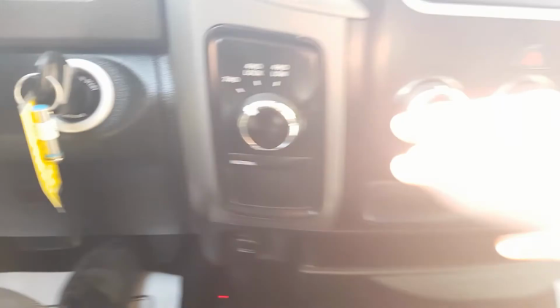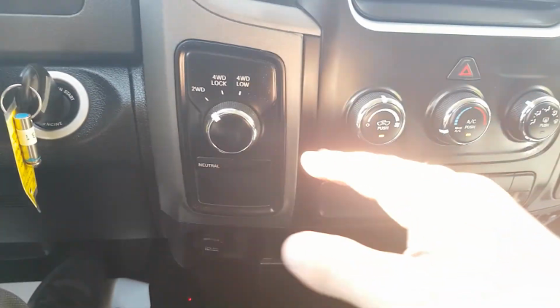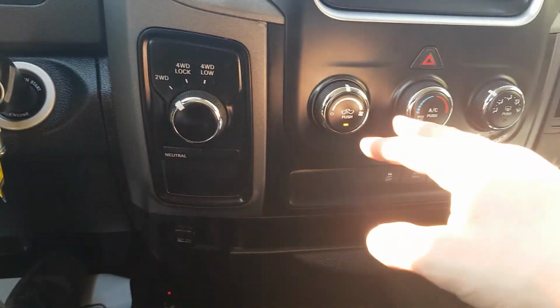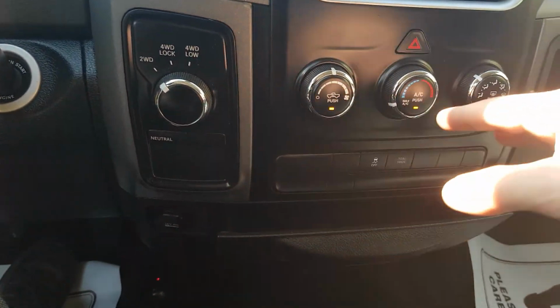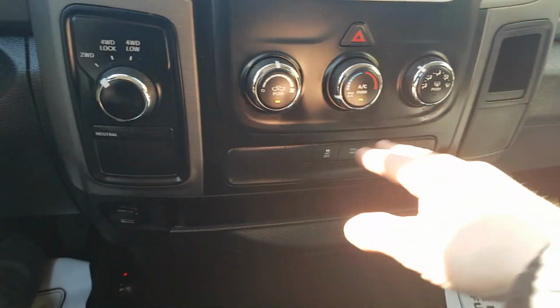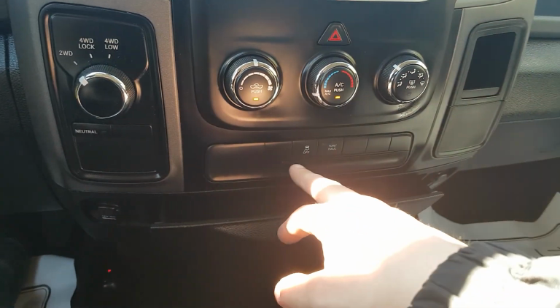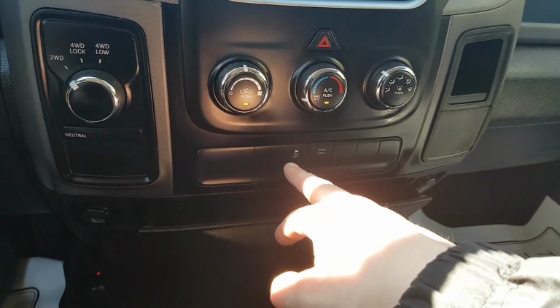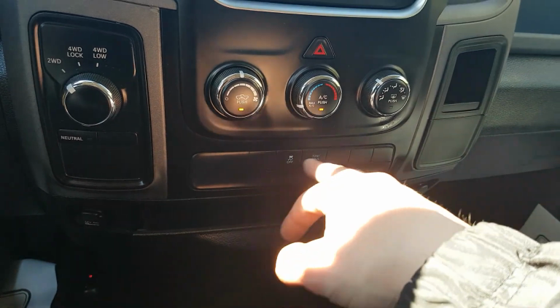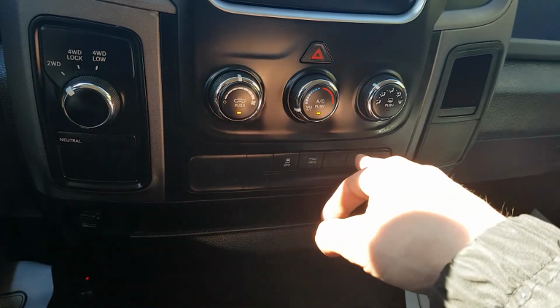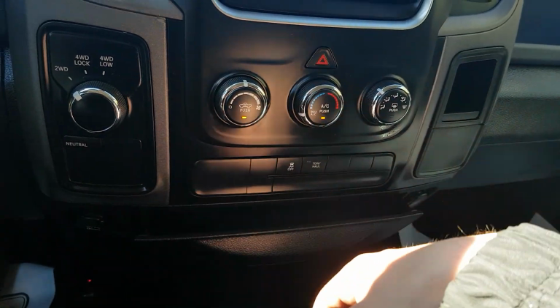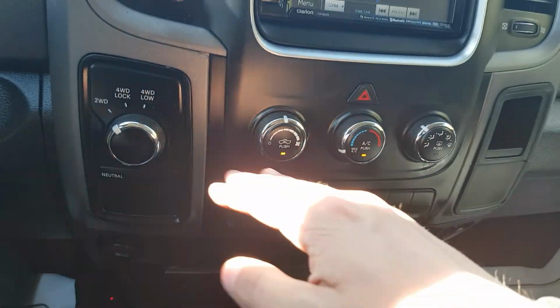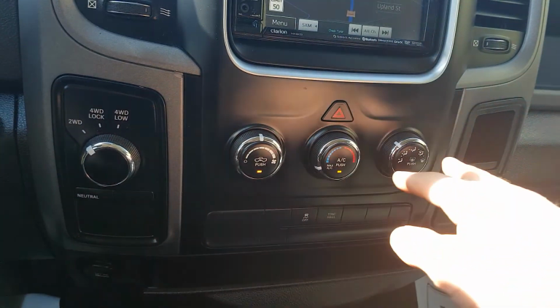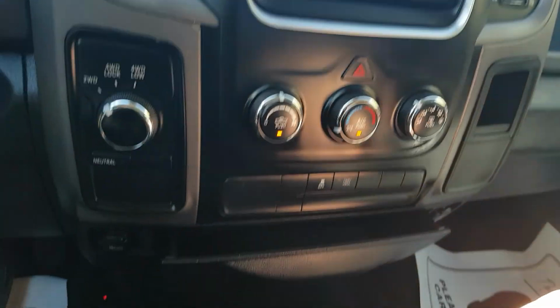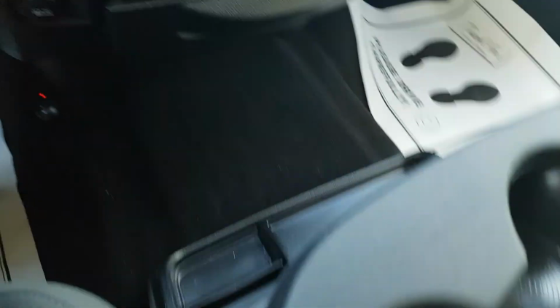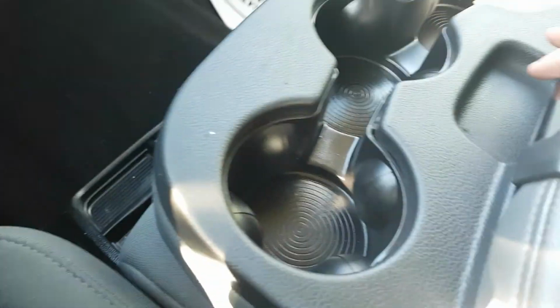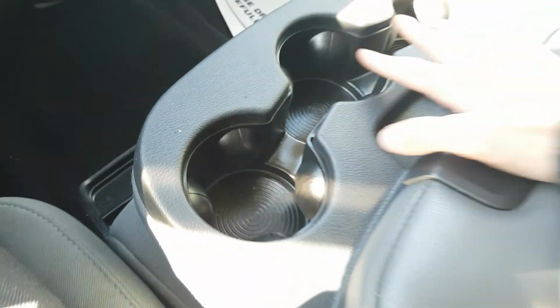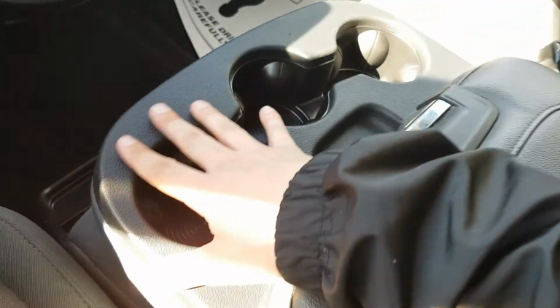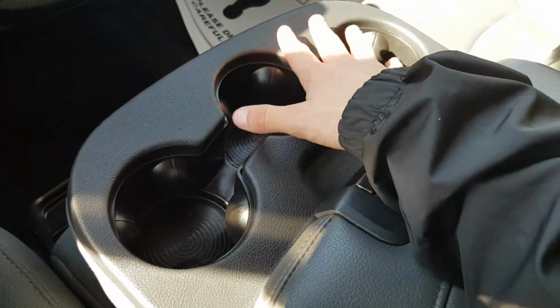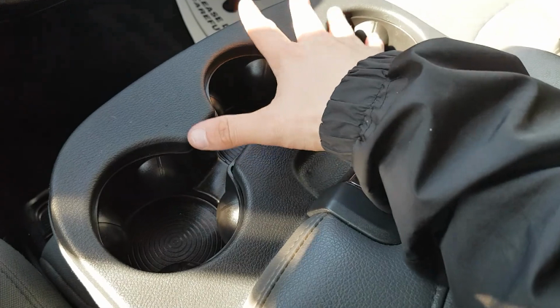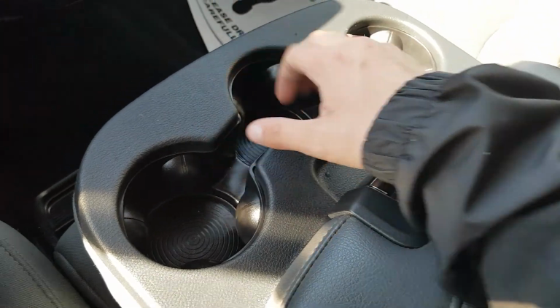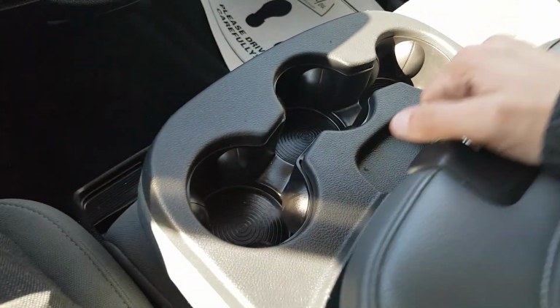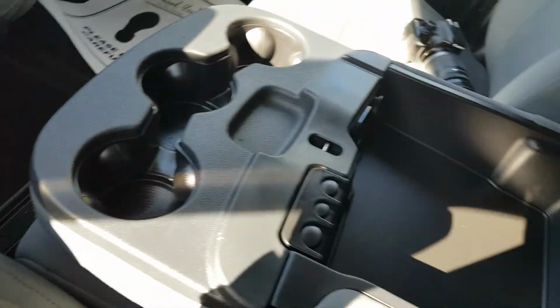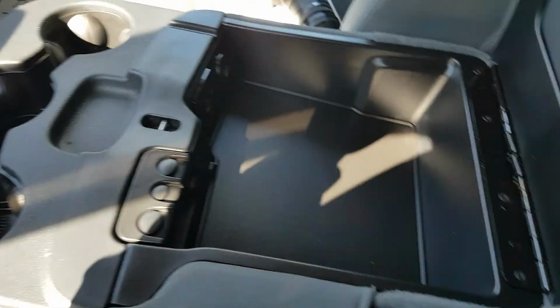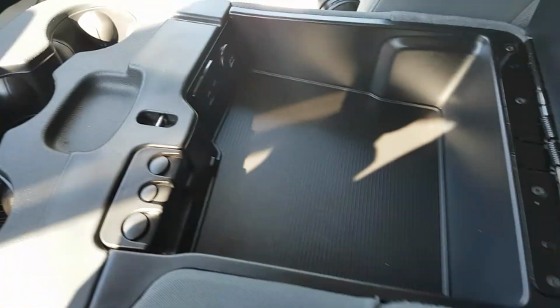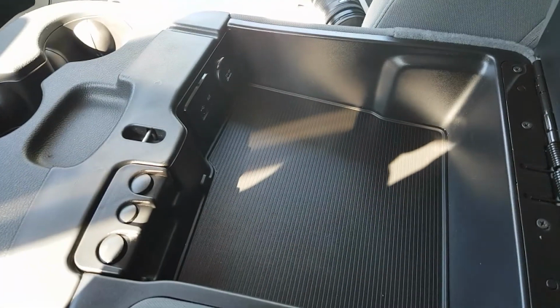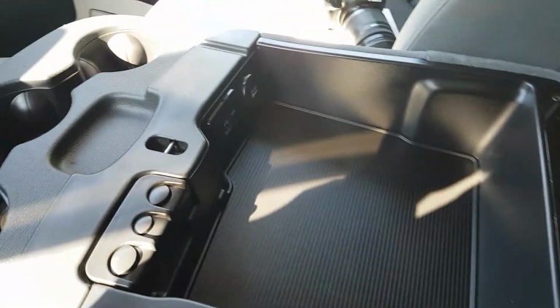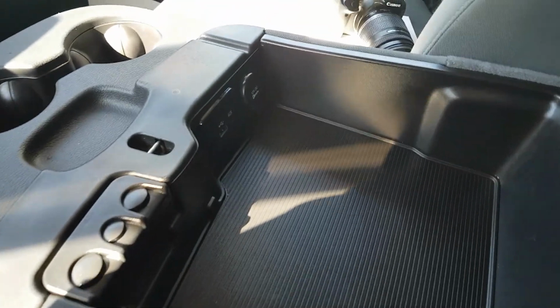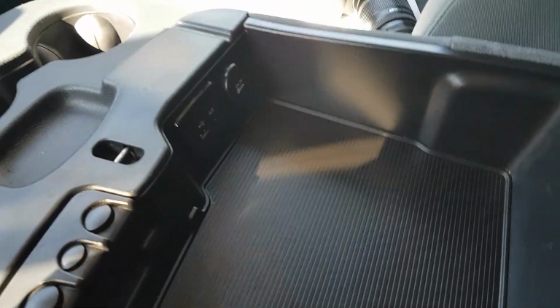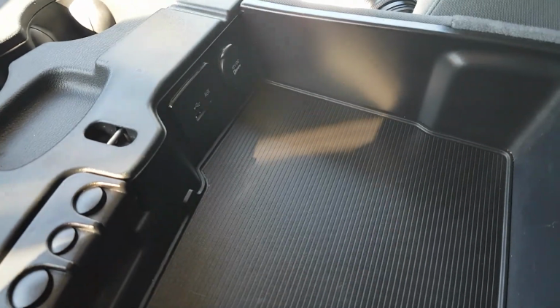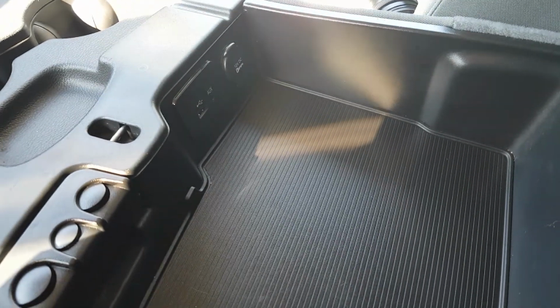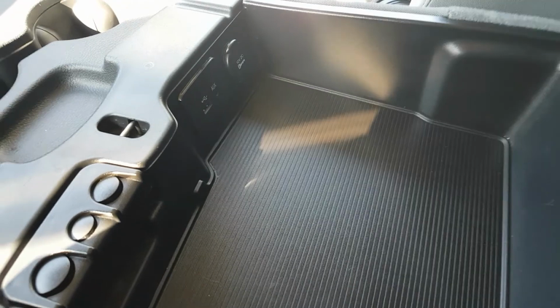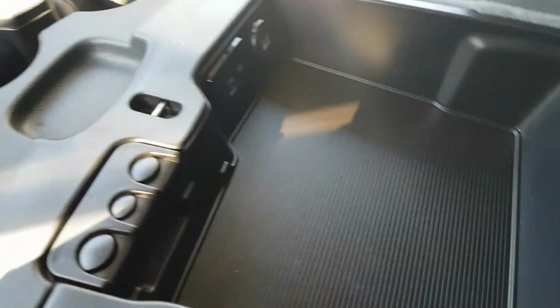We have four-wheel drive, traction control, tow haul mode, and all our air conditioning options there as well. There's a nice big center console with three cupholders, a change holder, USB, aux, and 12-volt outlet.